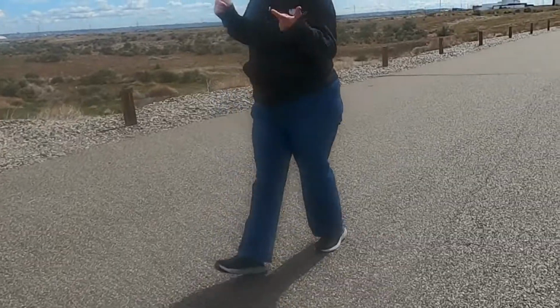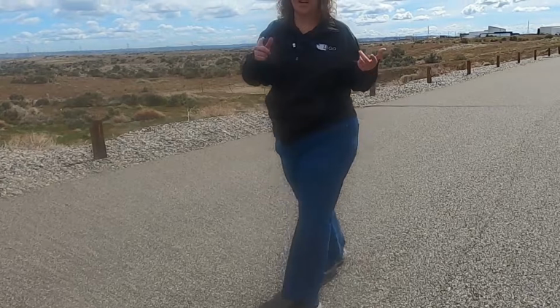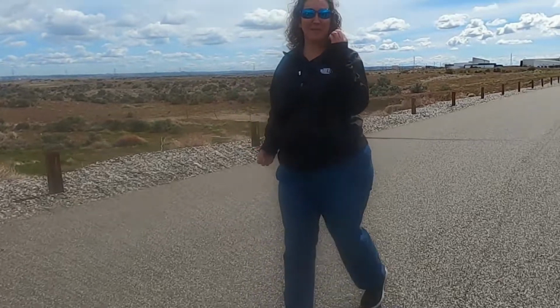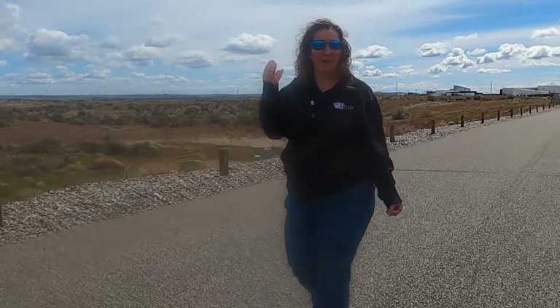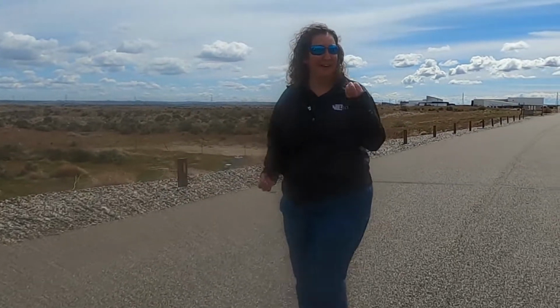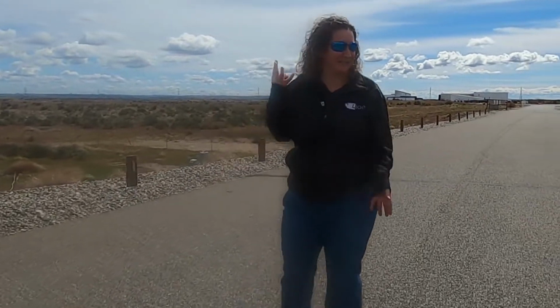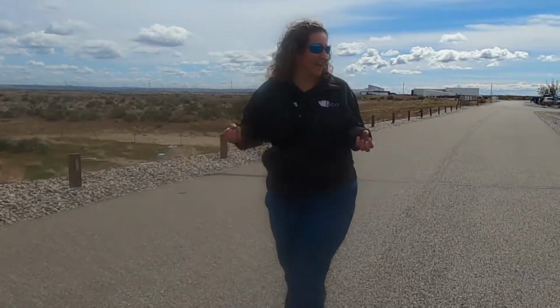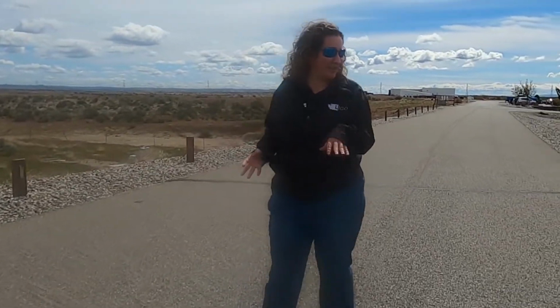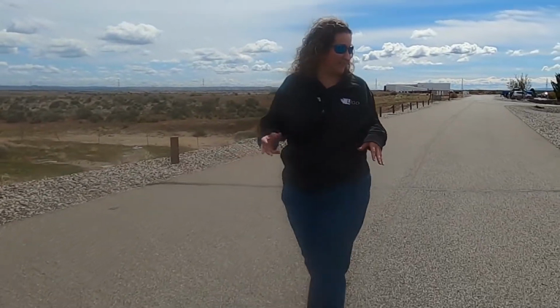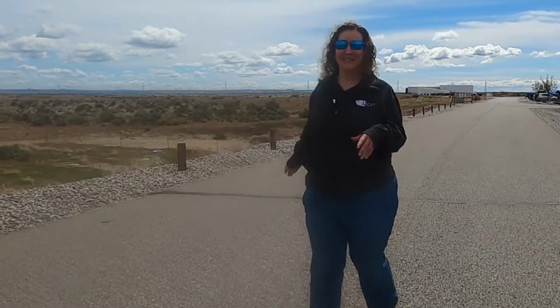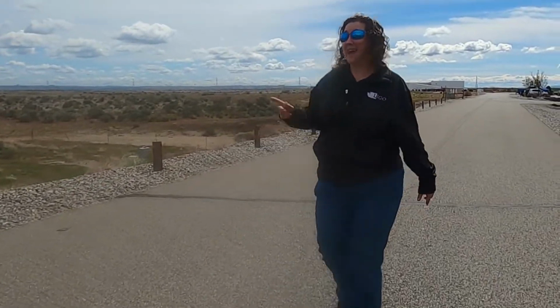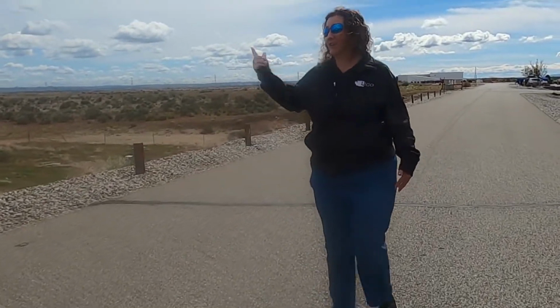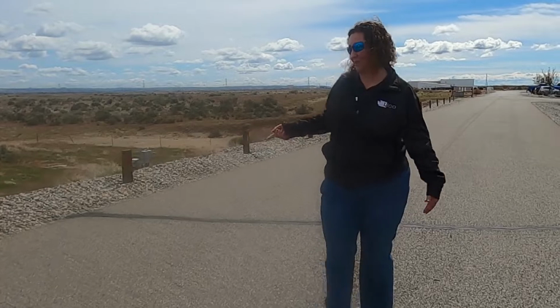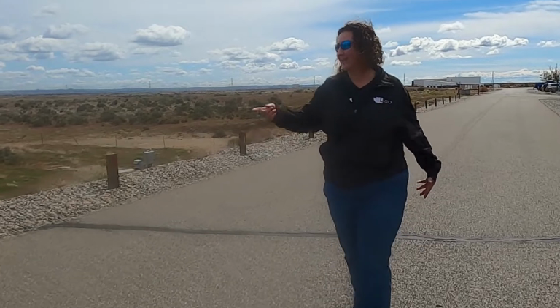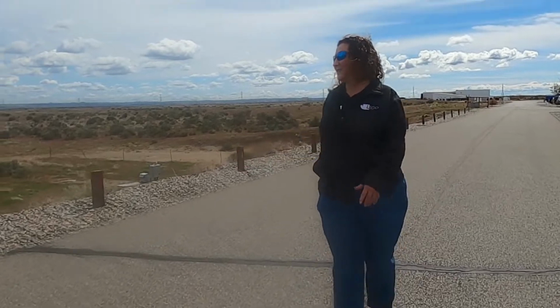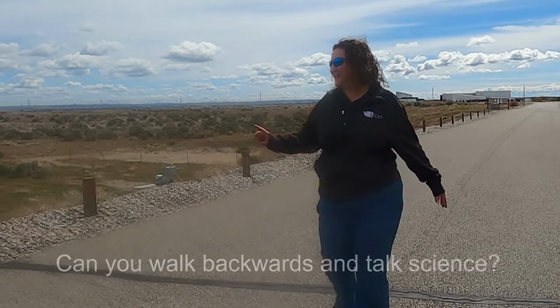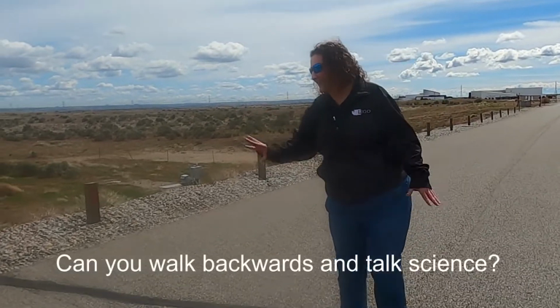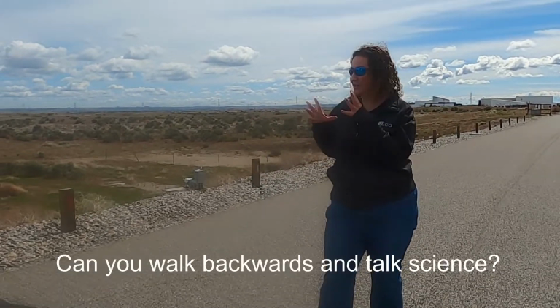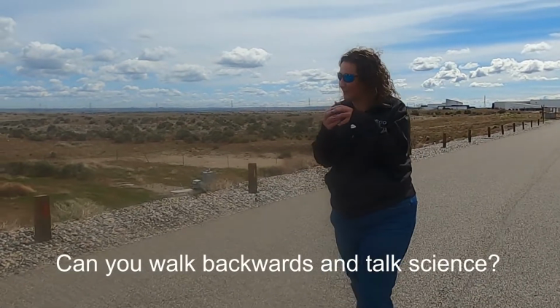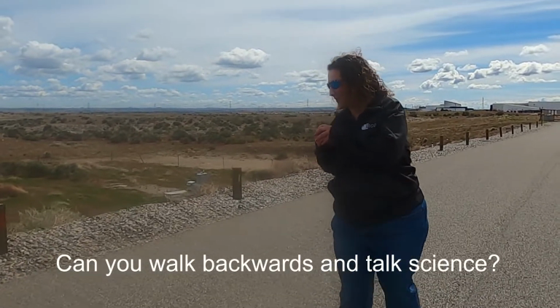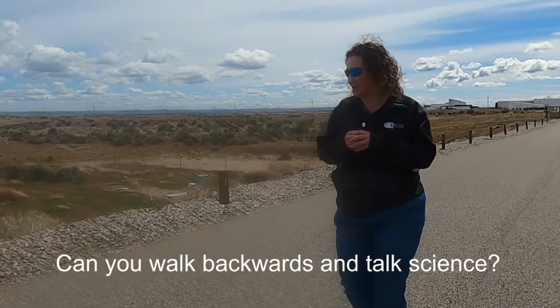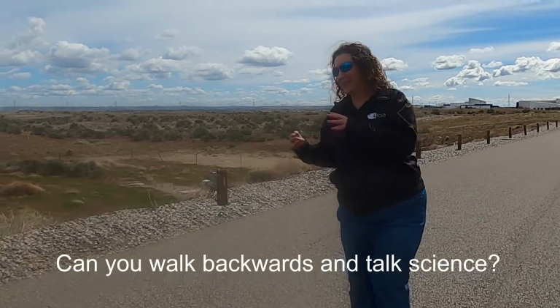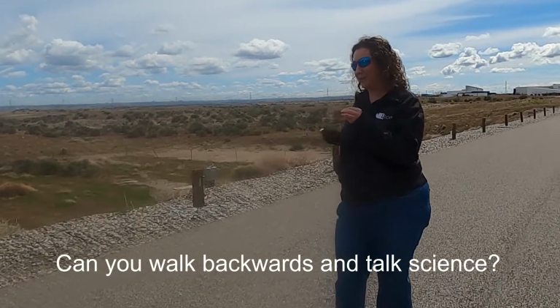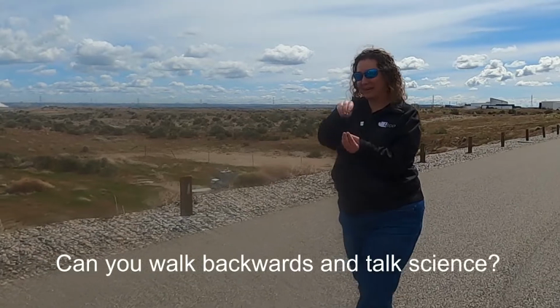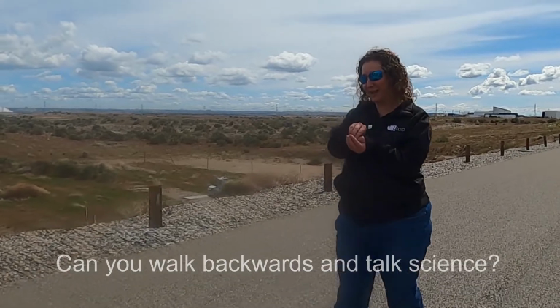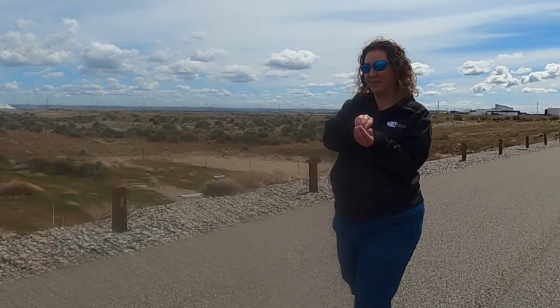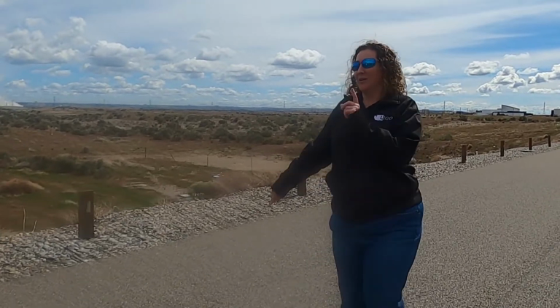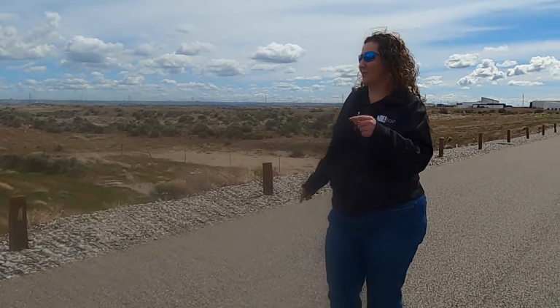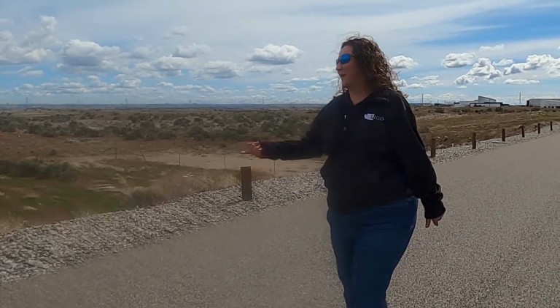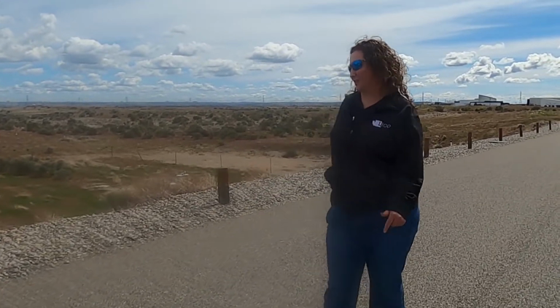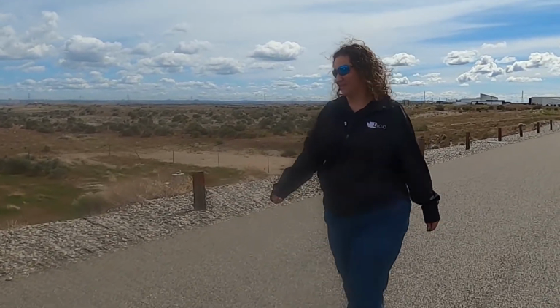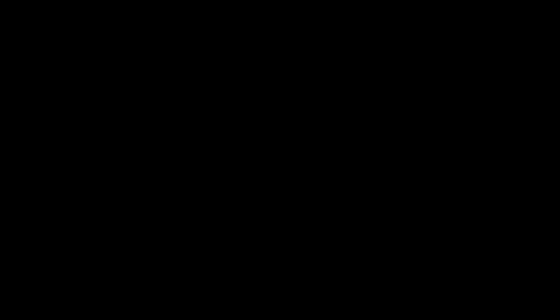Energy is constantly making particles pop in and out of existence and do all kinds of crazy things — and that's vacuum fluctuations. So if we take this light and we squeeze it in a particular way, the way we want it, and when we put it back into our vacuum, we can reduce those vacuum fluctuations.